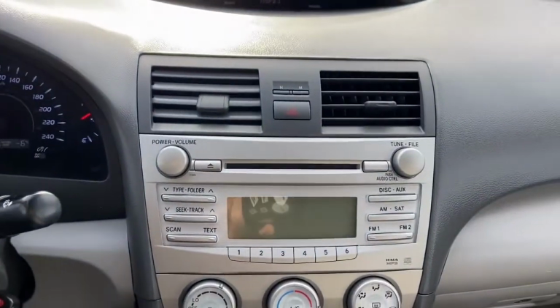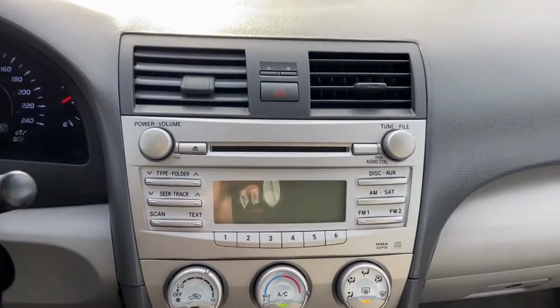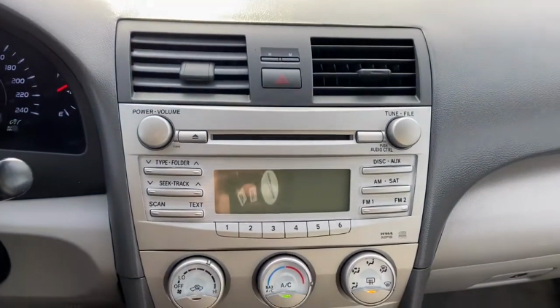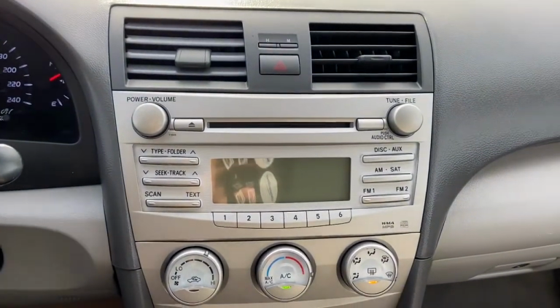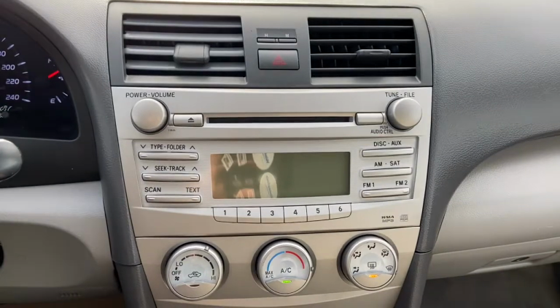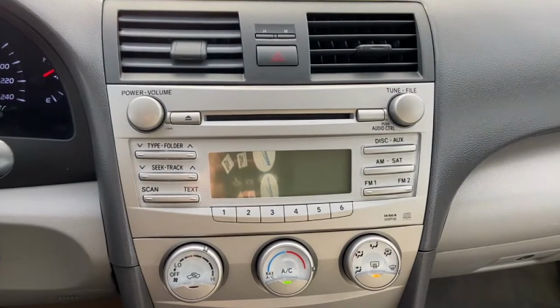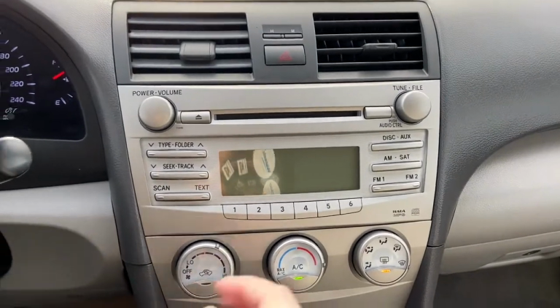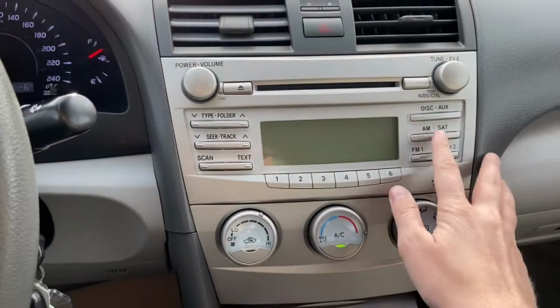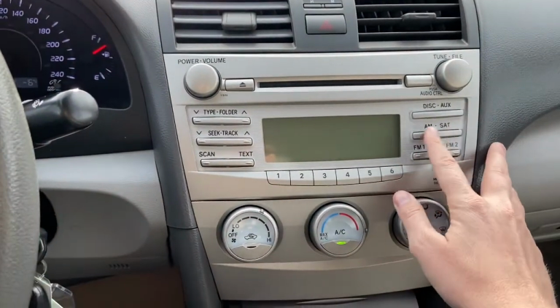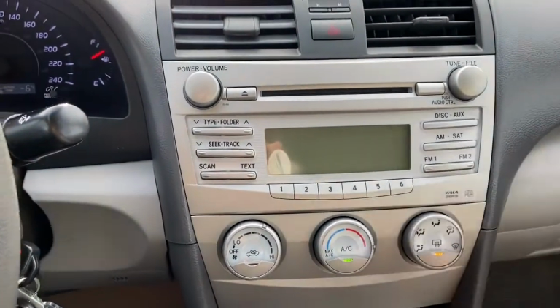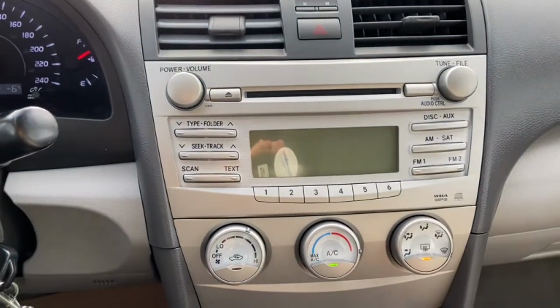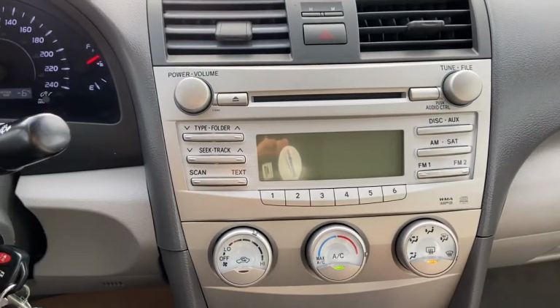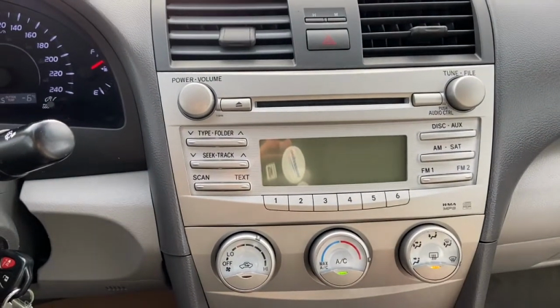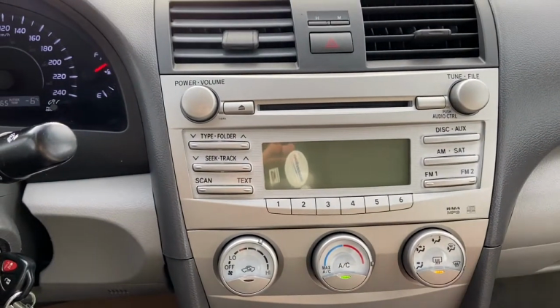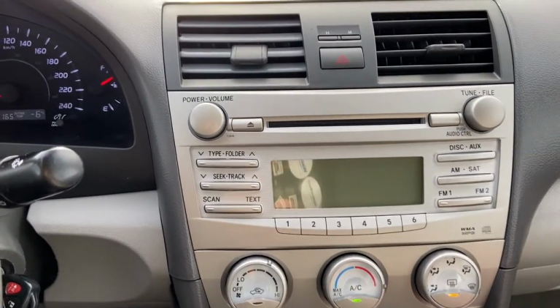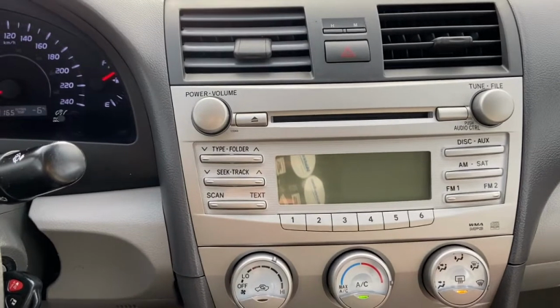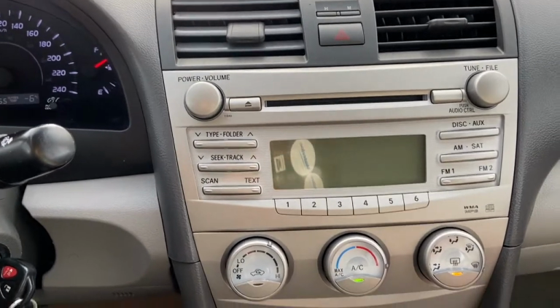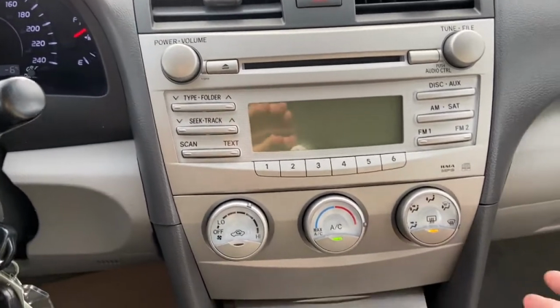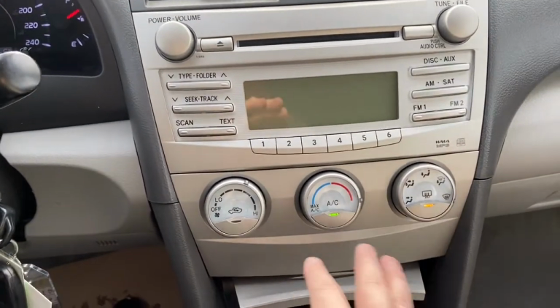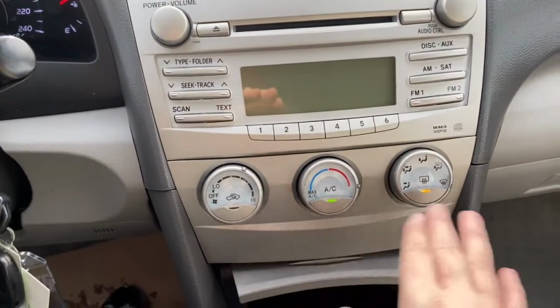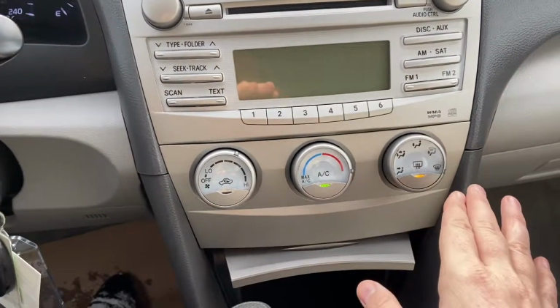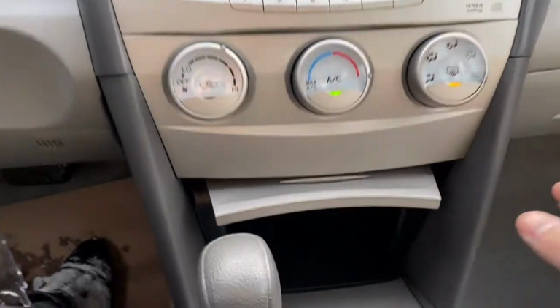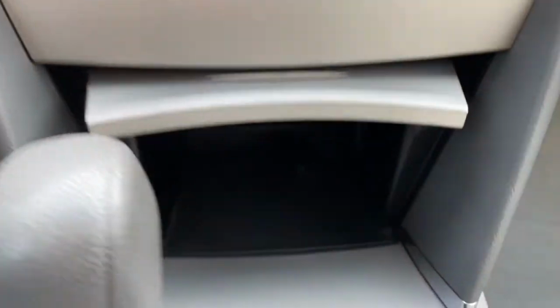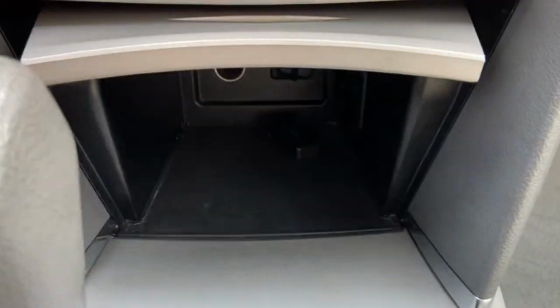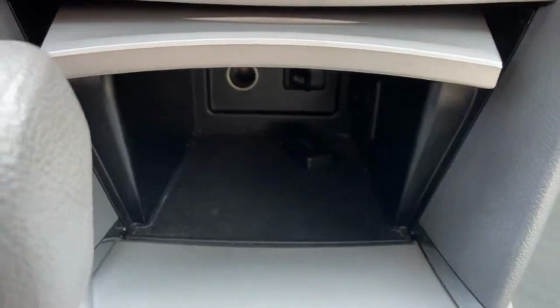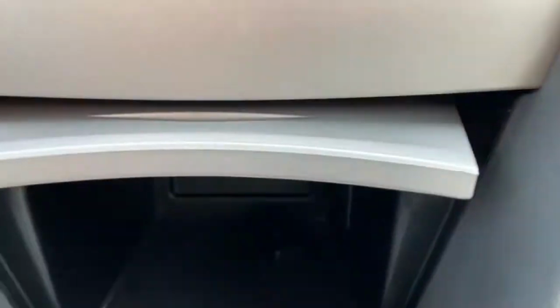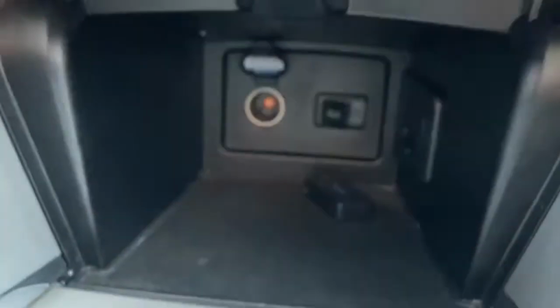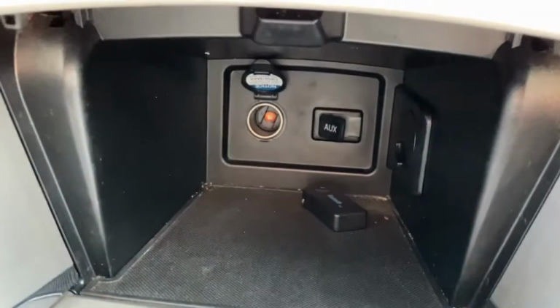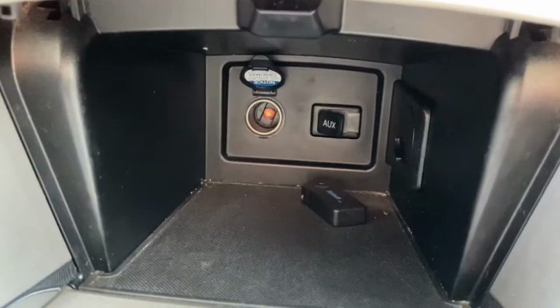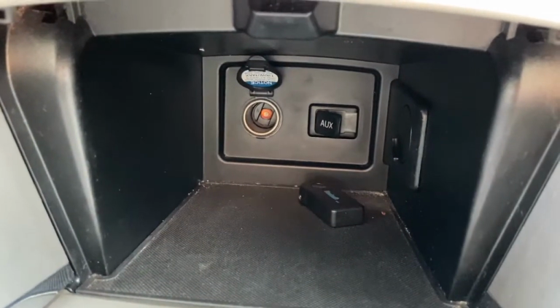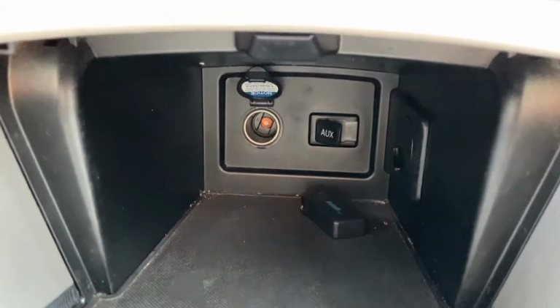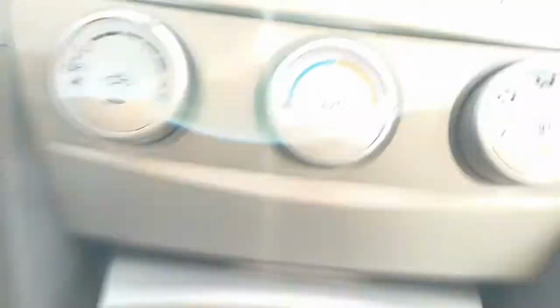In the middle you have your audio system which gives you AM FM radio as well as satellite radio. You also have a CD player with auxiliary input. Just below we have climate control, and then a 12 volt and auxiliary input down below.